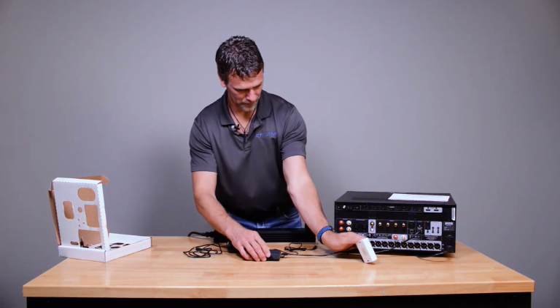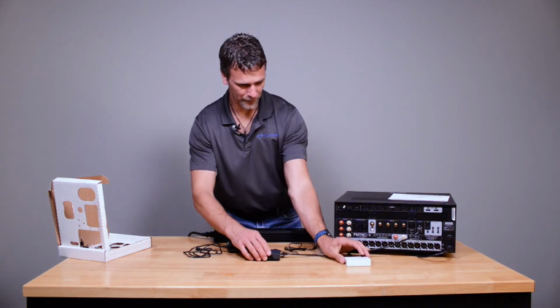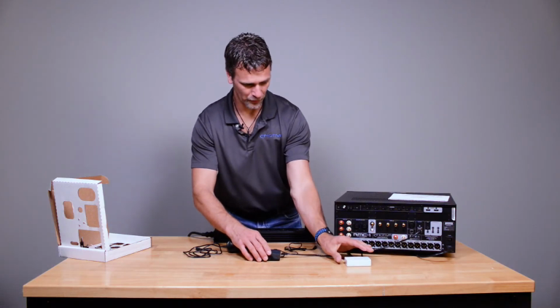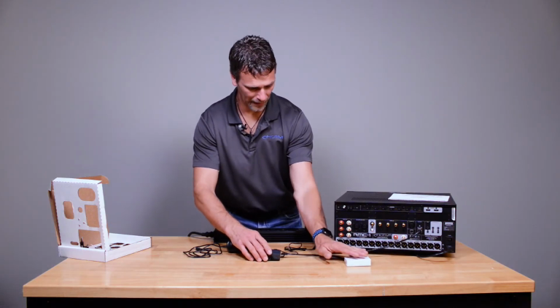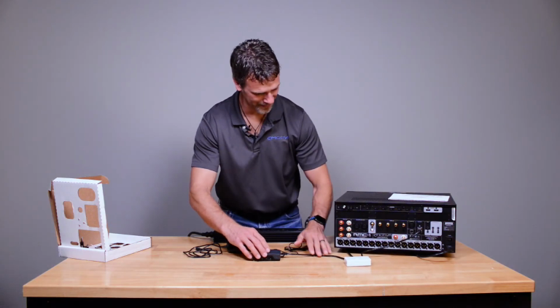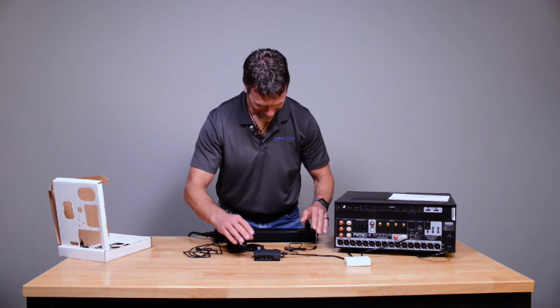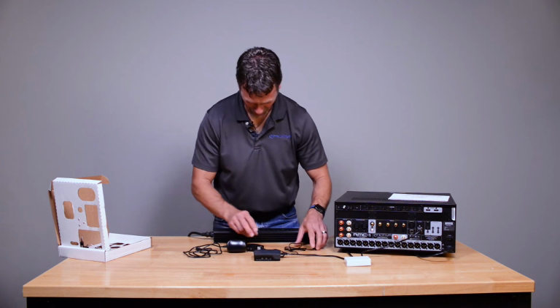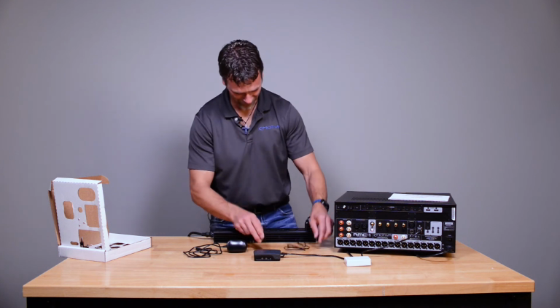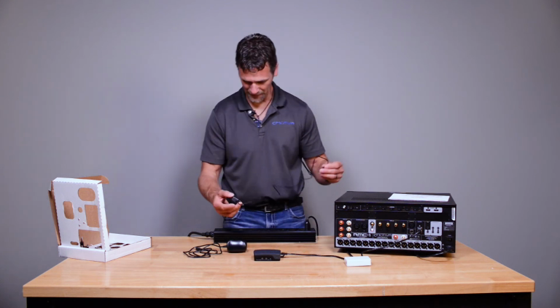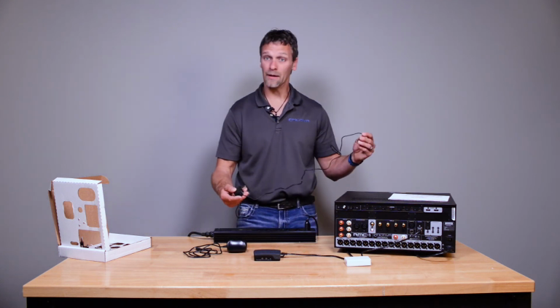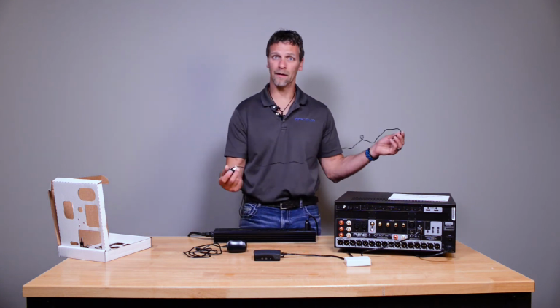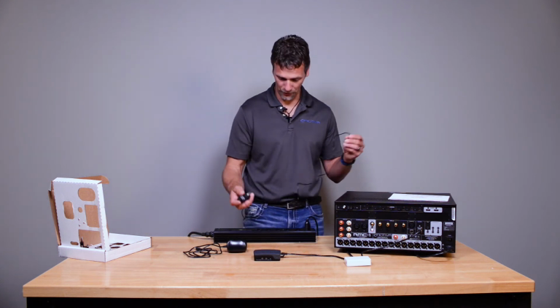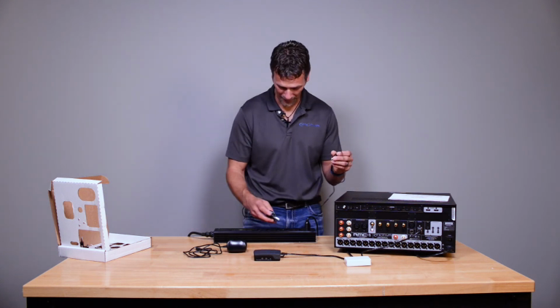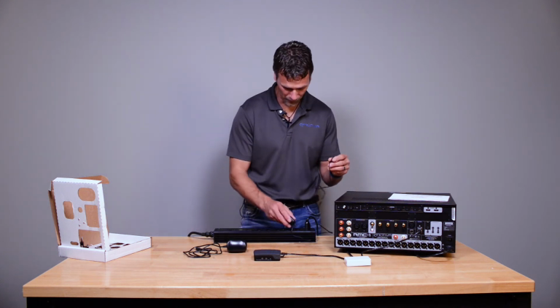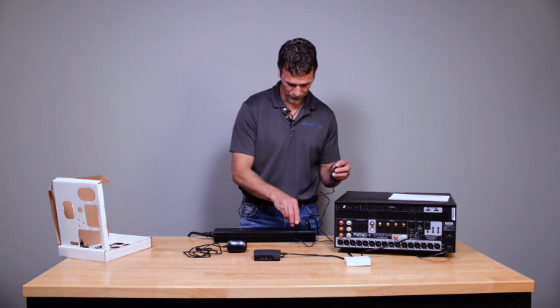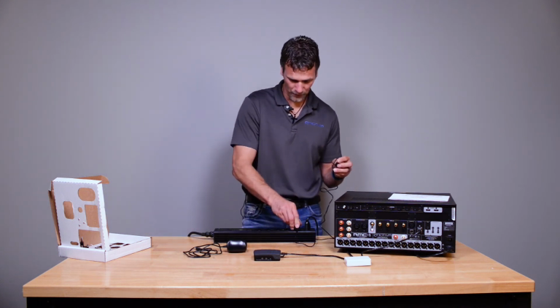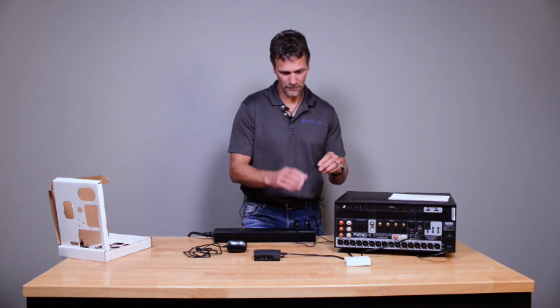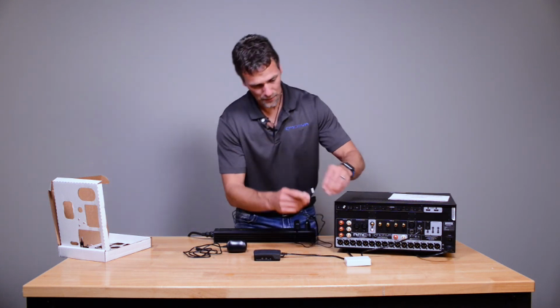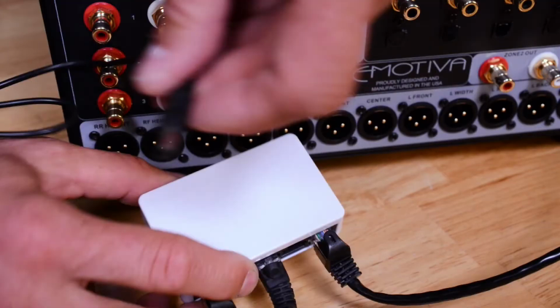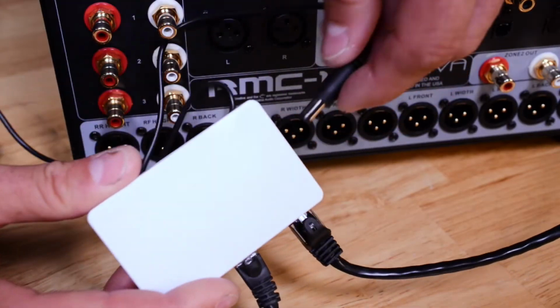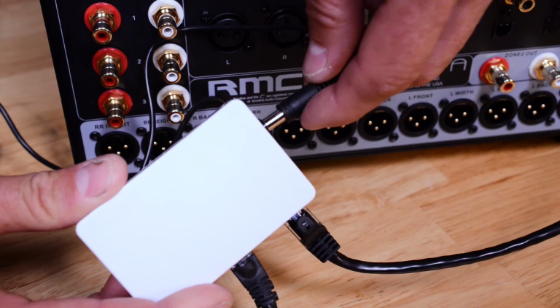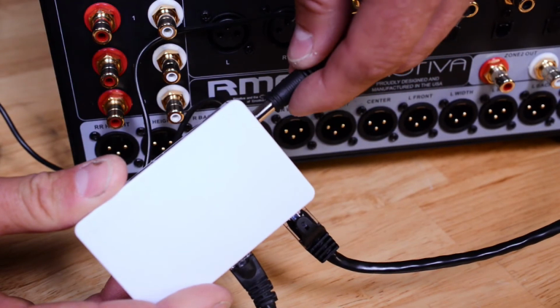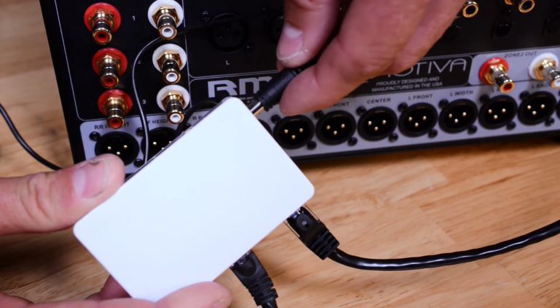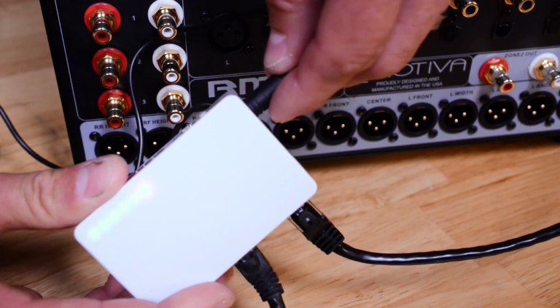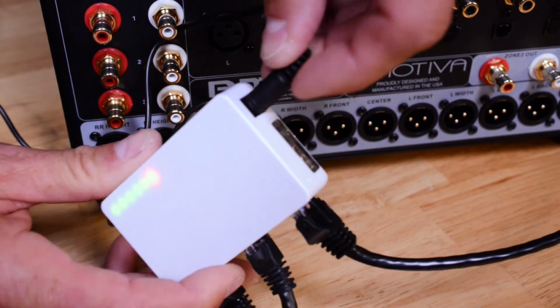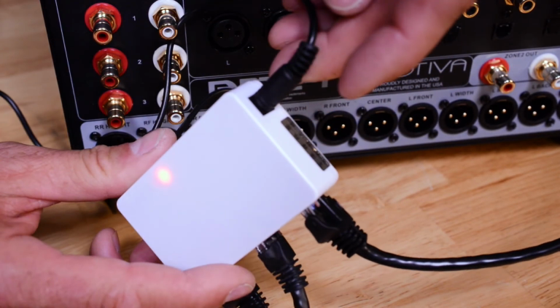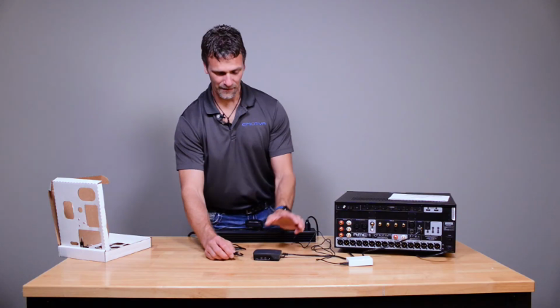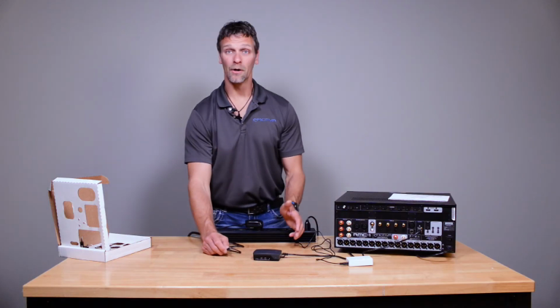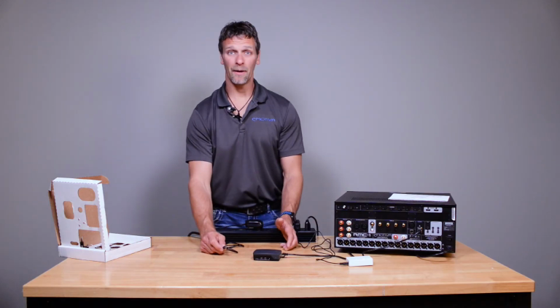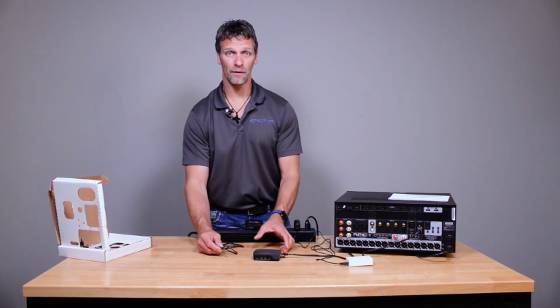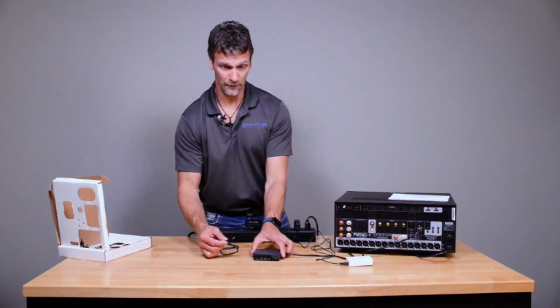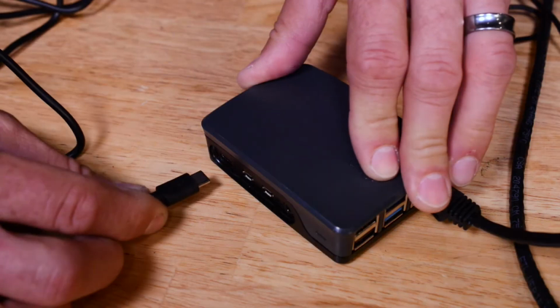These boxes are pretty light — the cable is actually standing them up. And then we're going to hook up power to the switch, just like that. Then we will hook up power to the interface box.